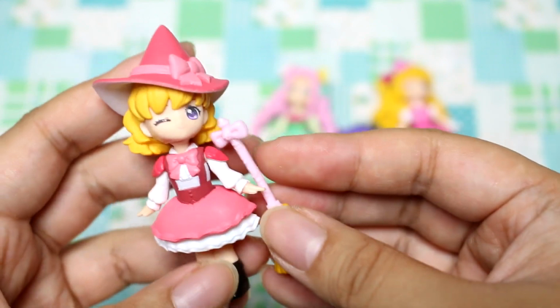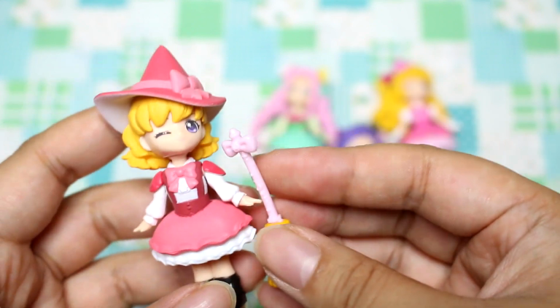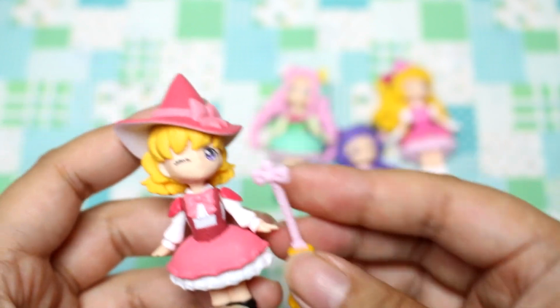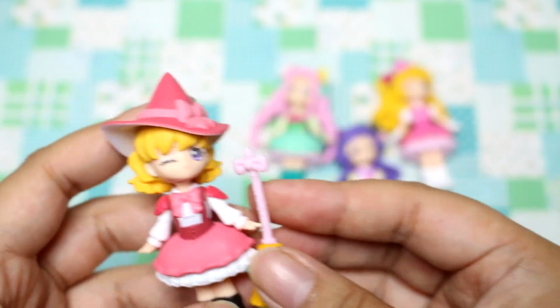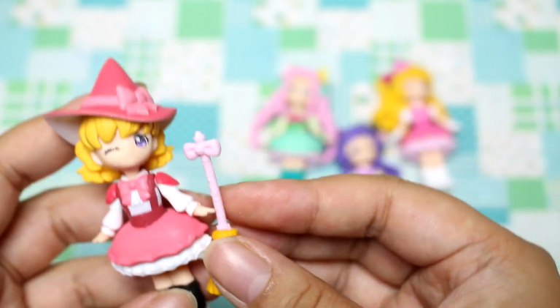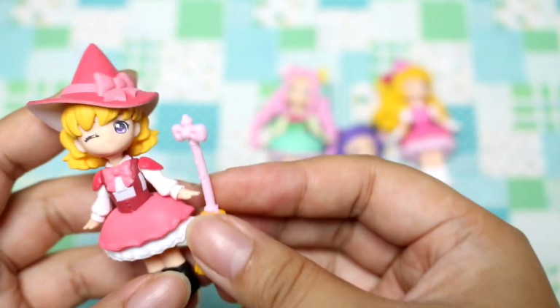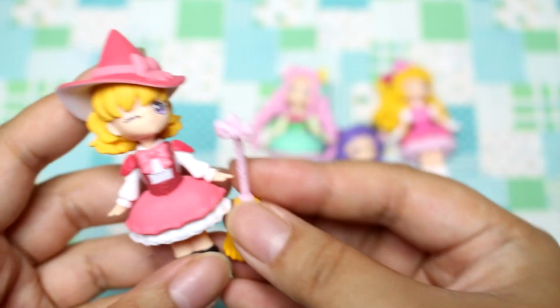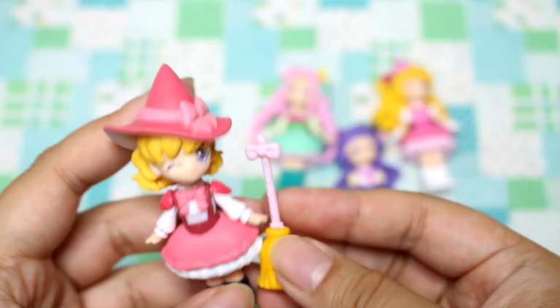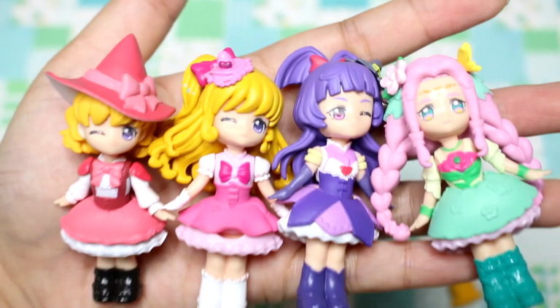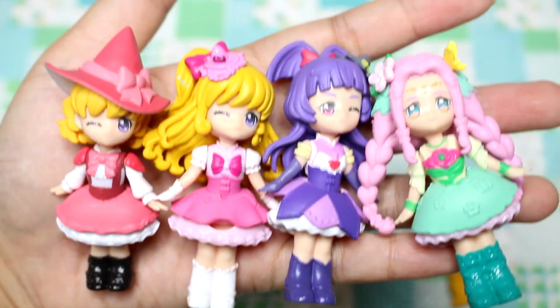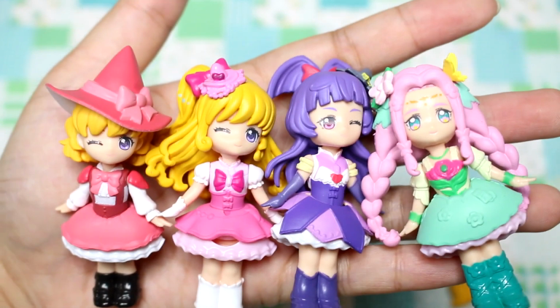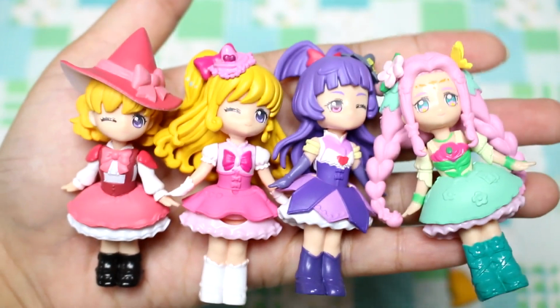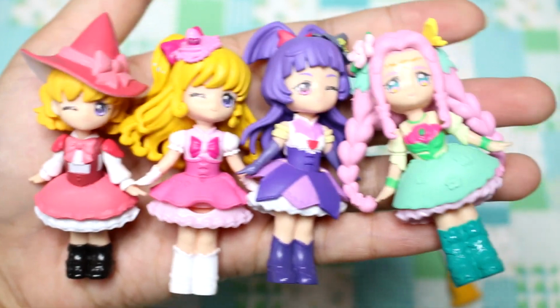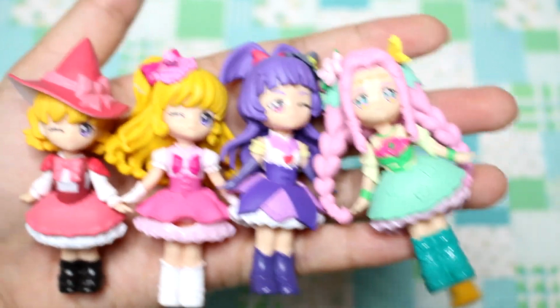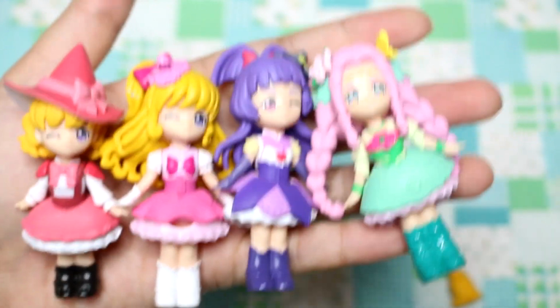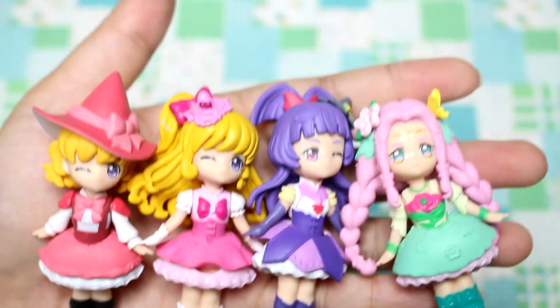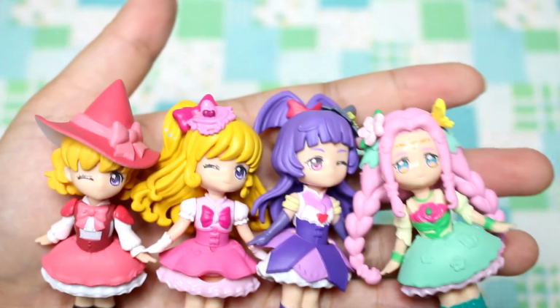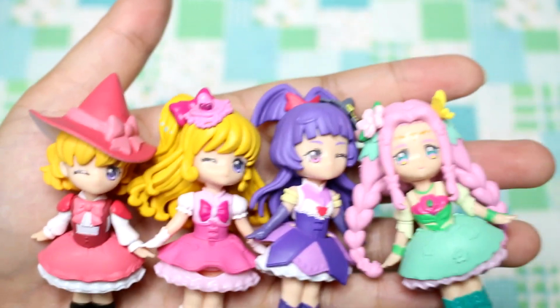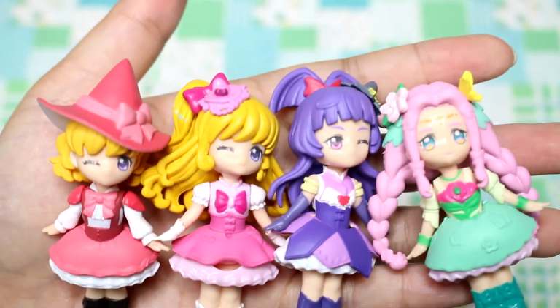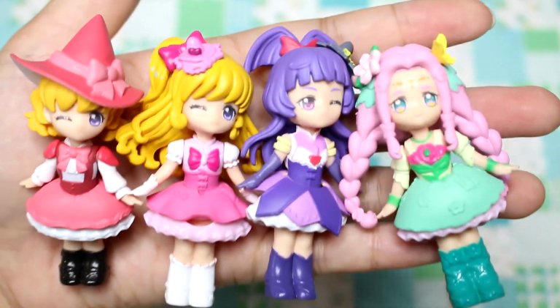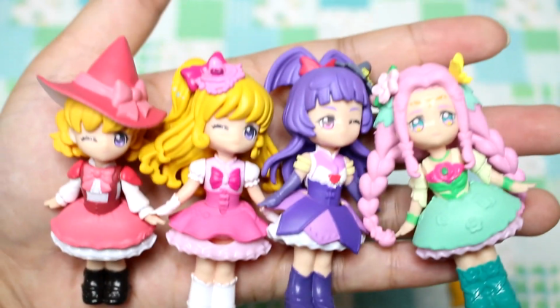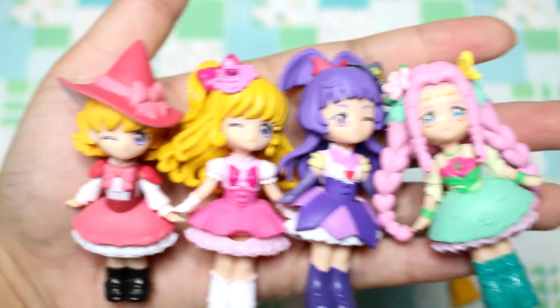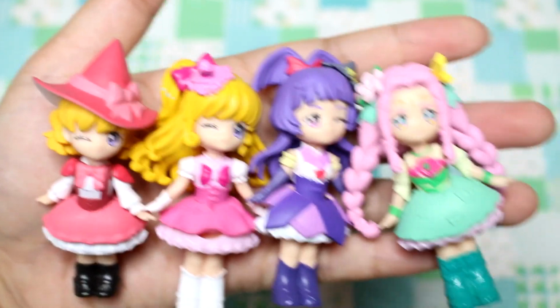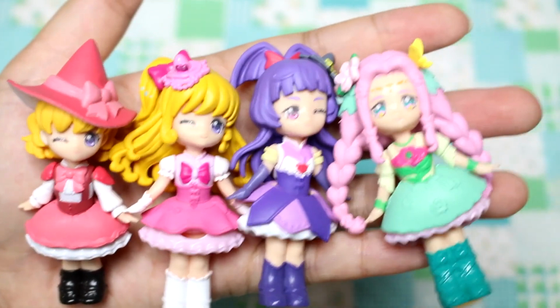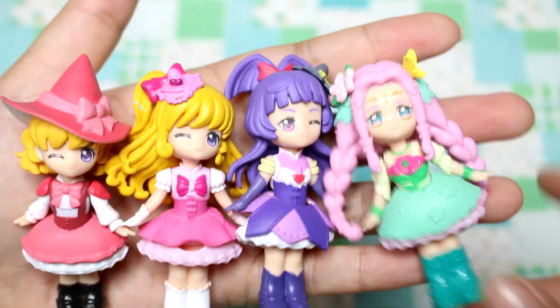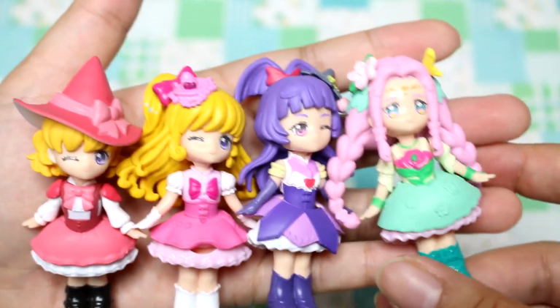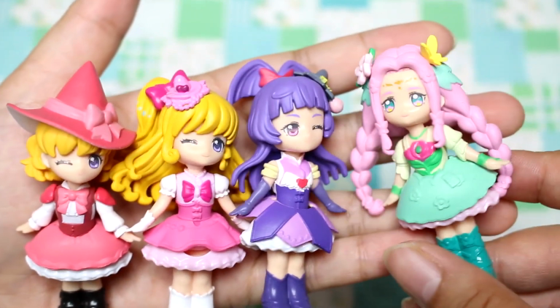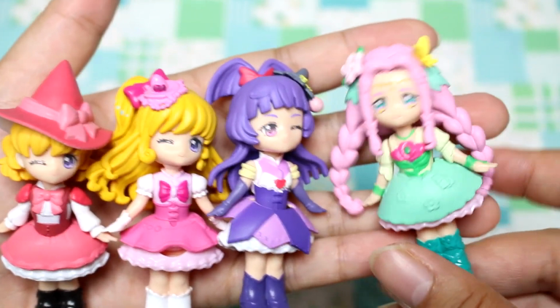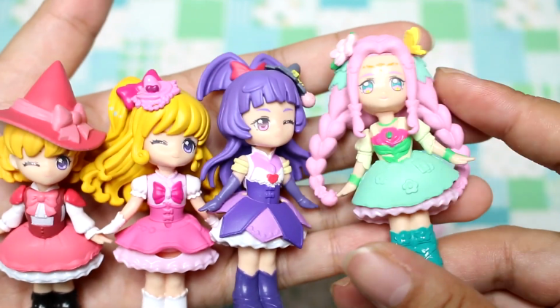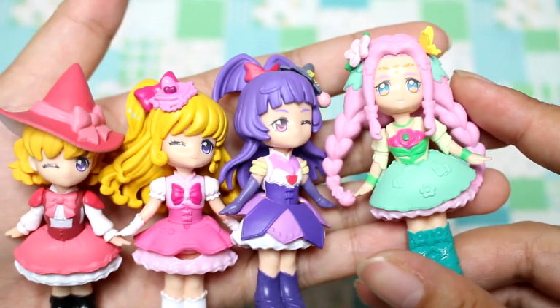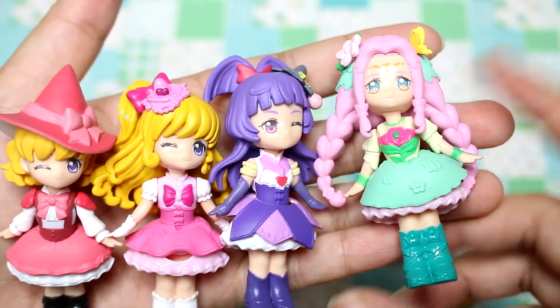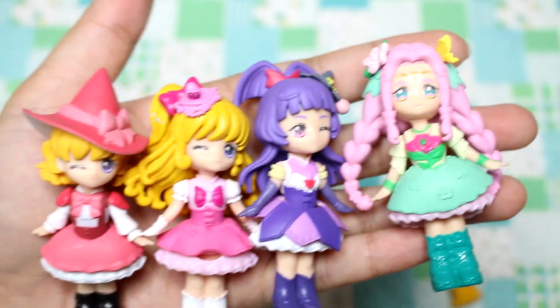So her name is Mirai. Here are the four I got today. Sorry it's not a full set — I did not realize until I got home. But they're all super cute. I especially love this one — I love her hair.